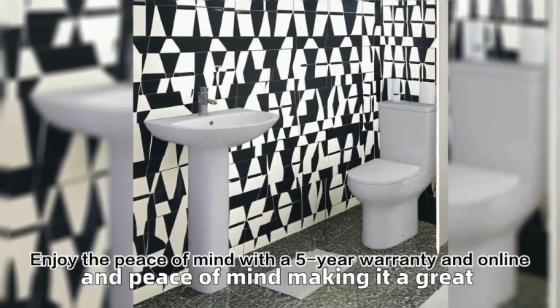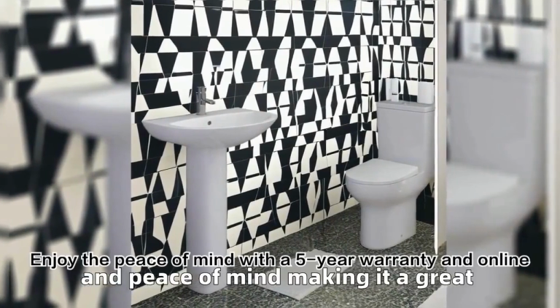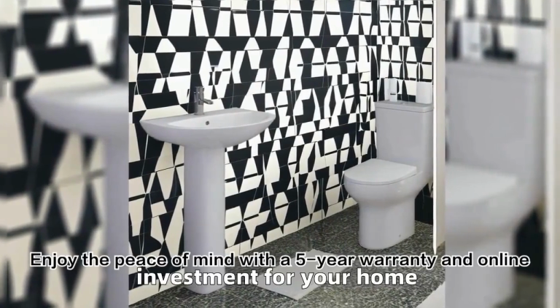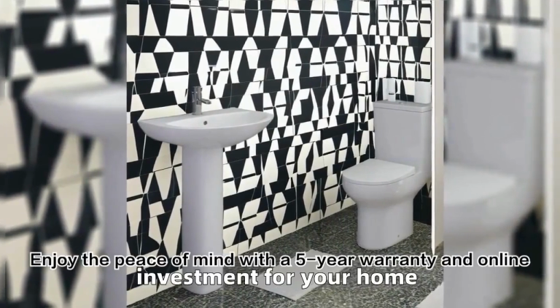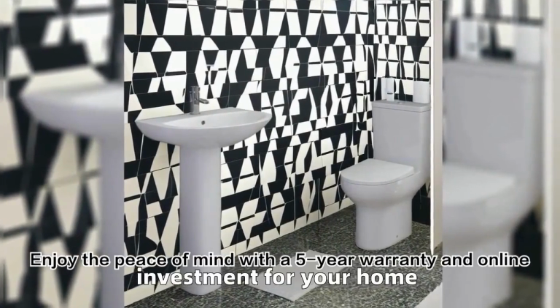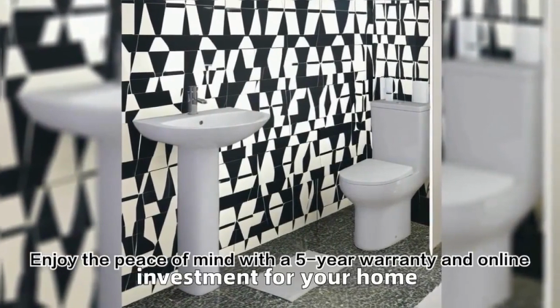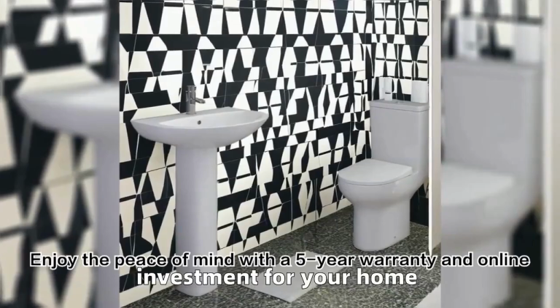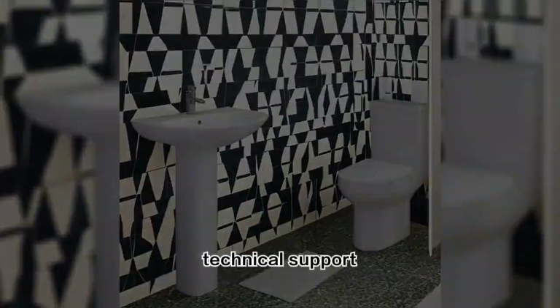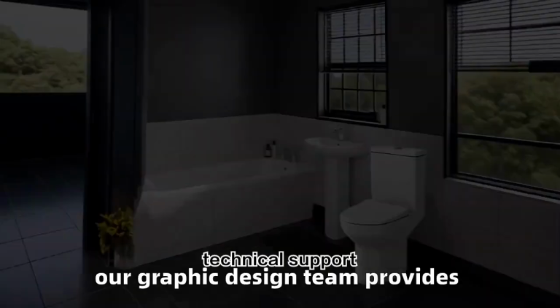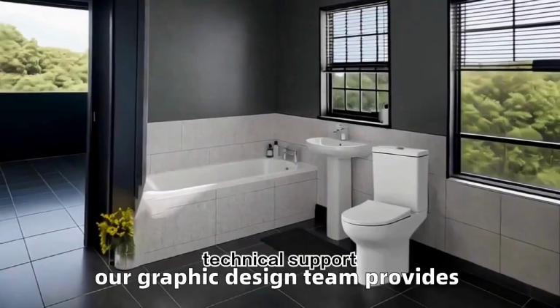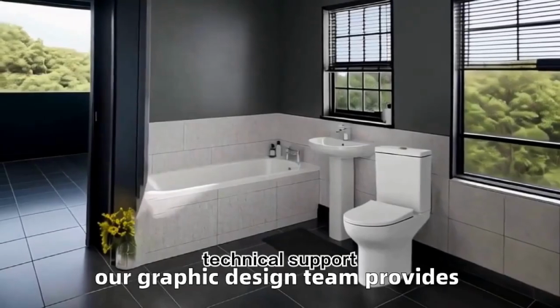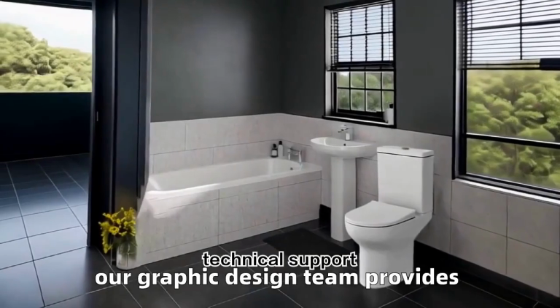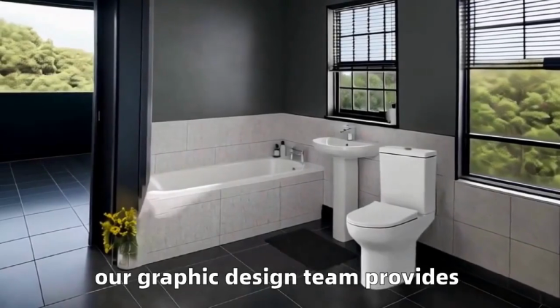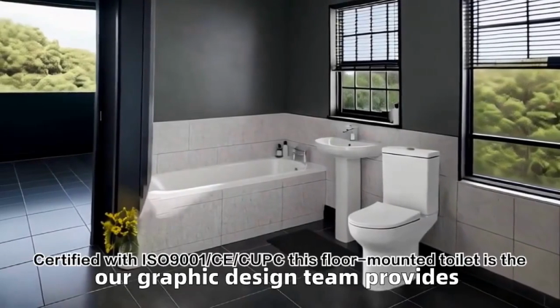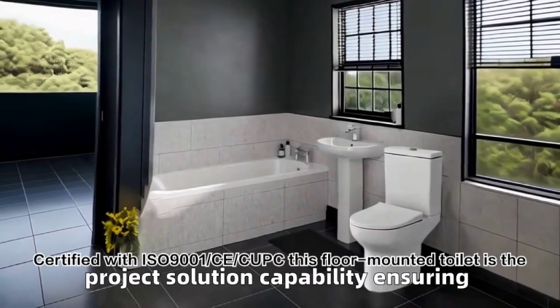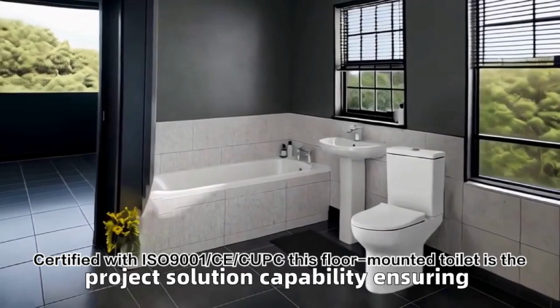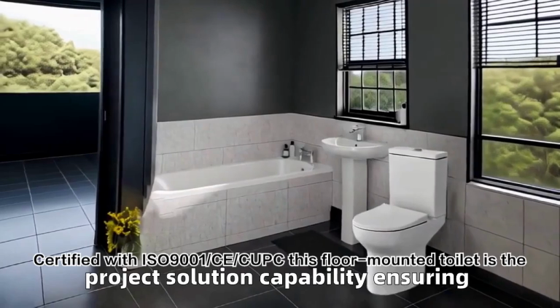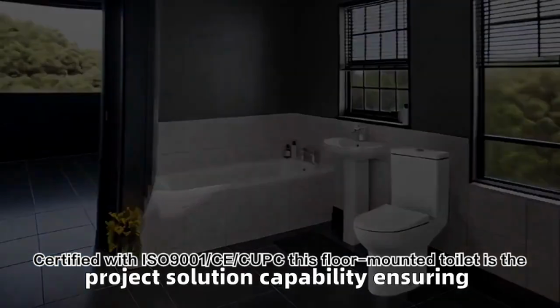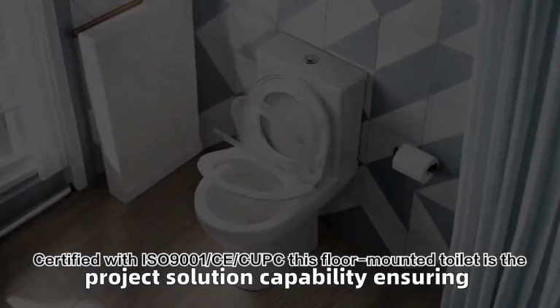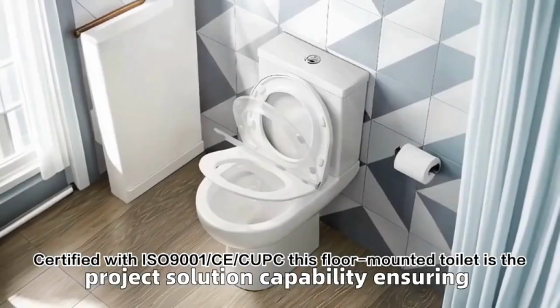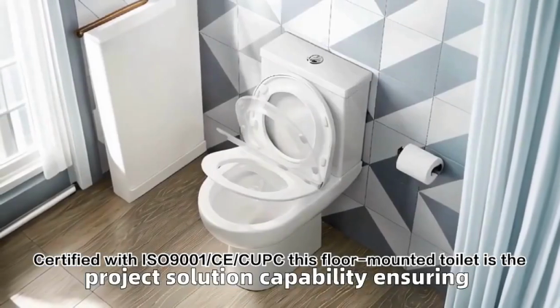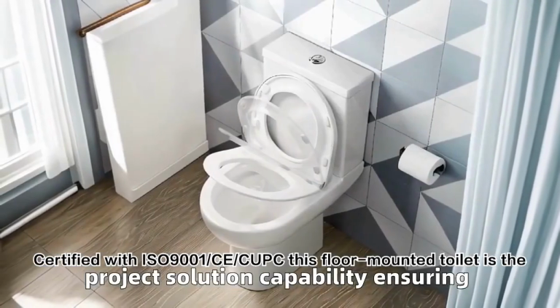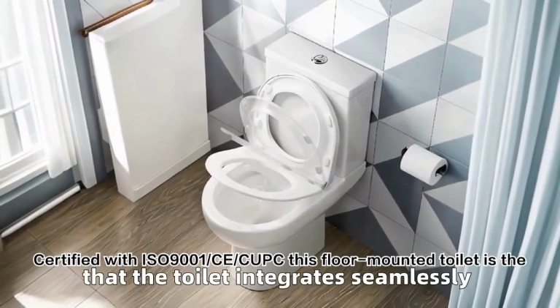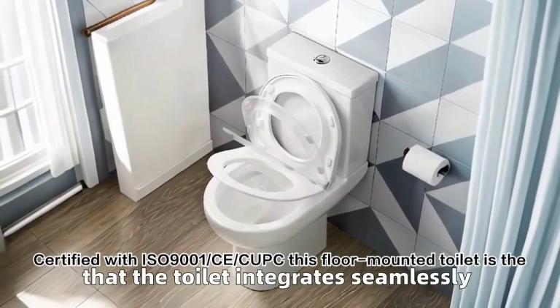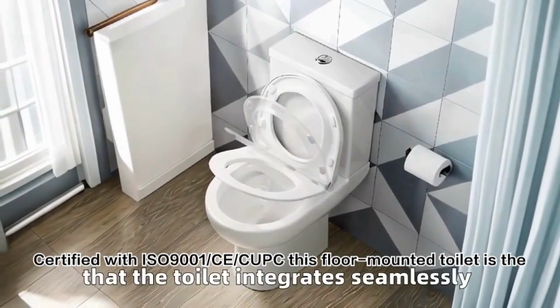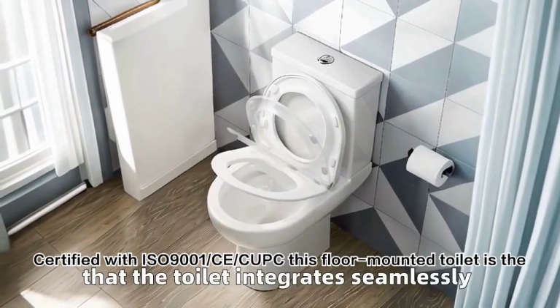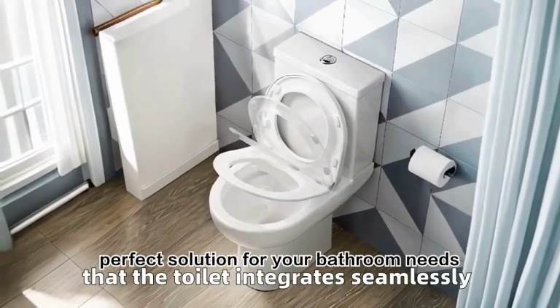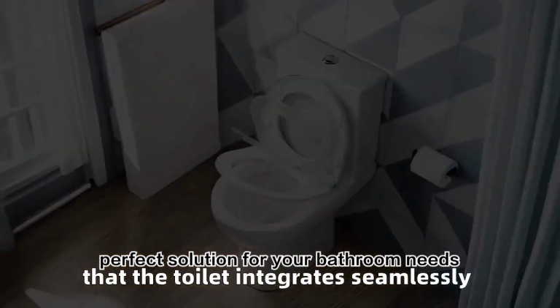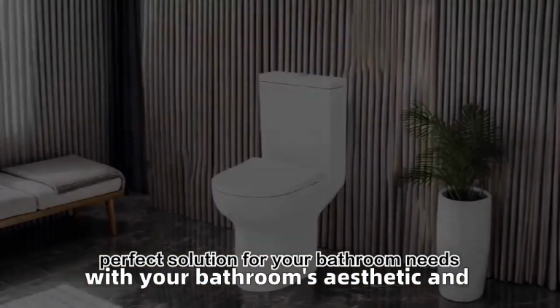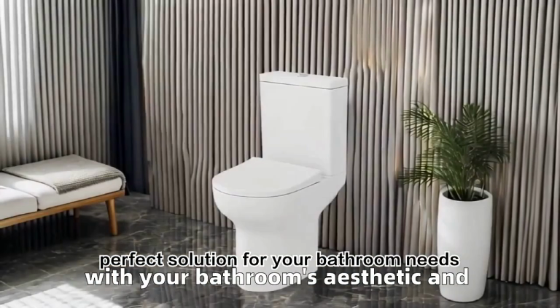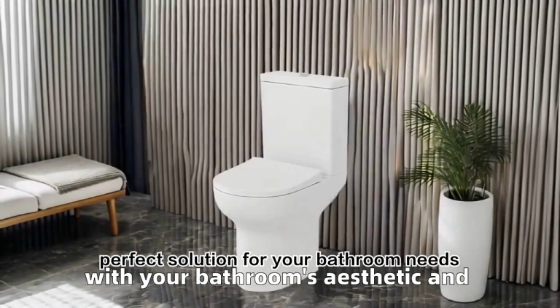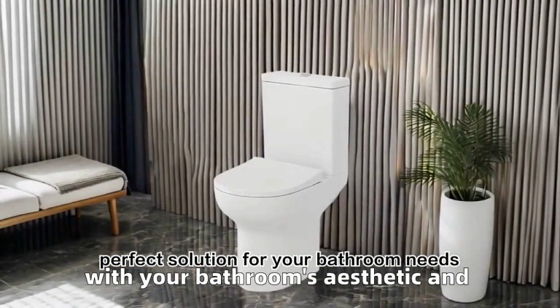Enjoy the peace of mind with a 5-year warranty and online technical support. Certified with ISO 9001, CE, and CUP-C, this floor-mounted toilet is the perfect solution for your bathroom needs.